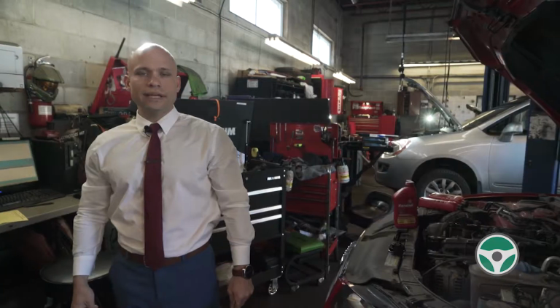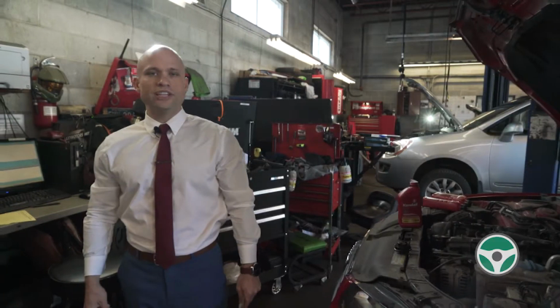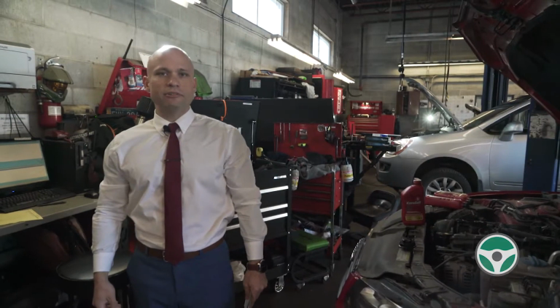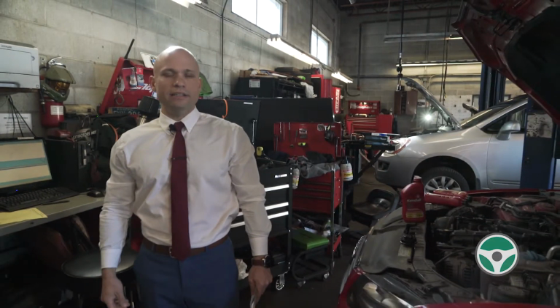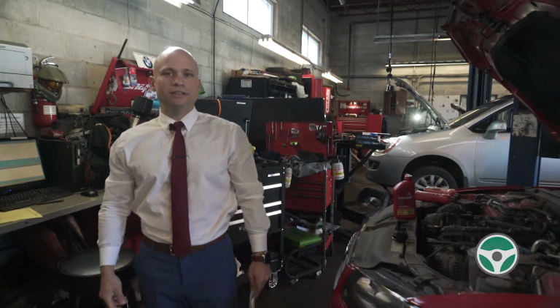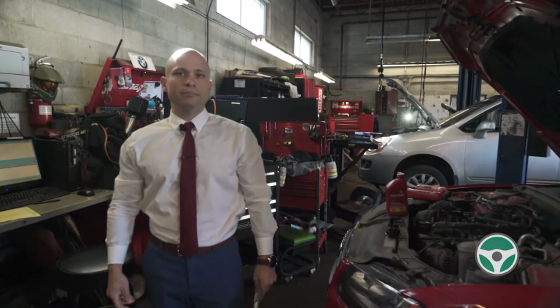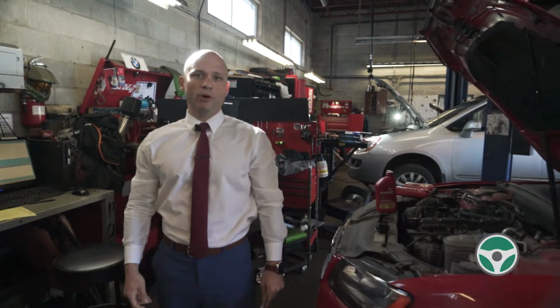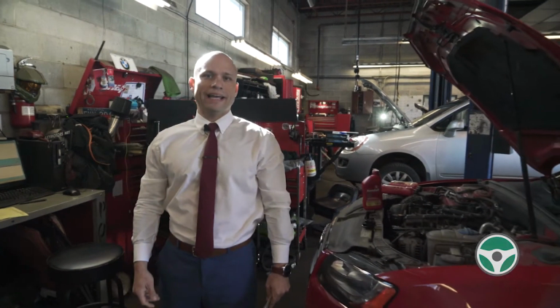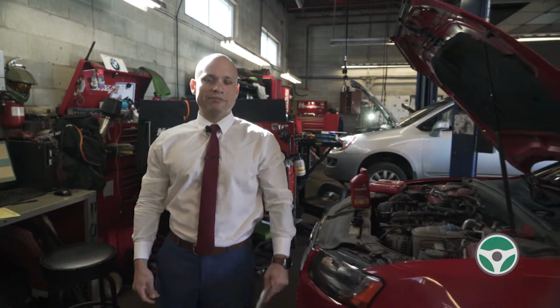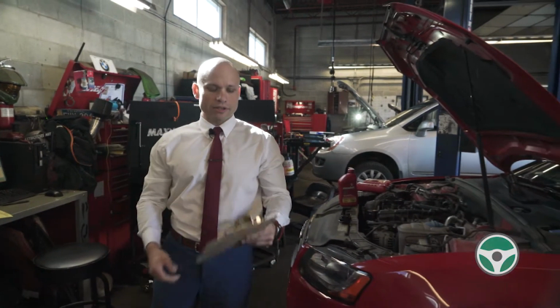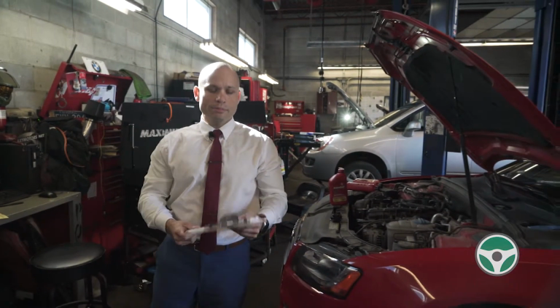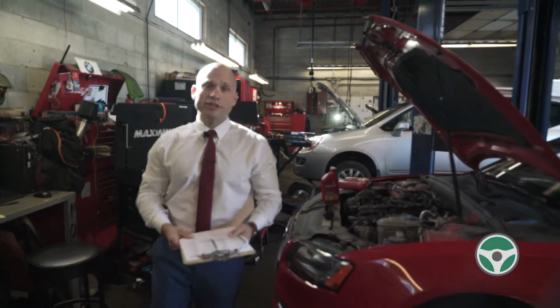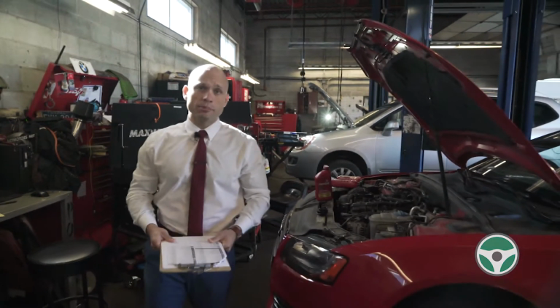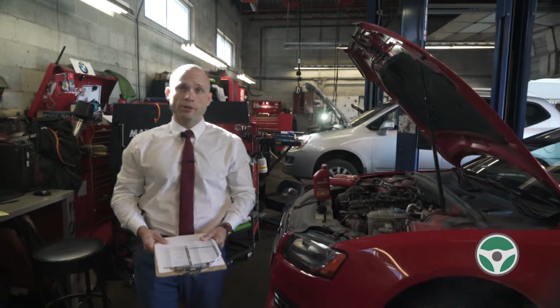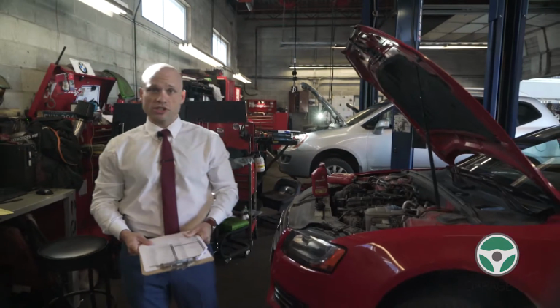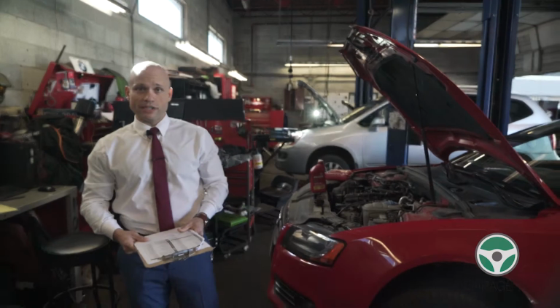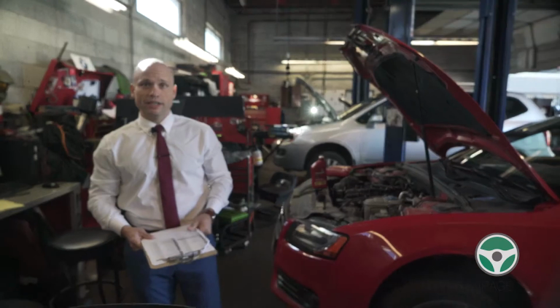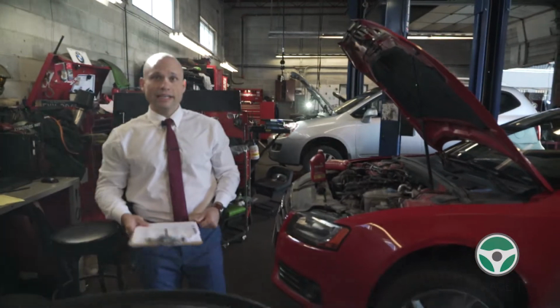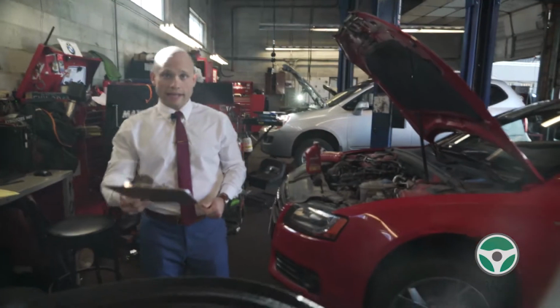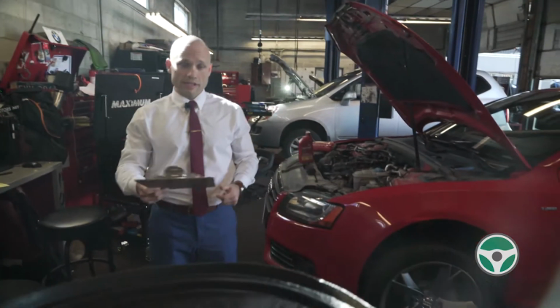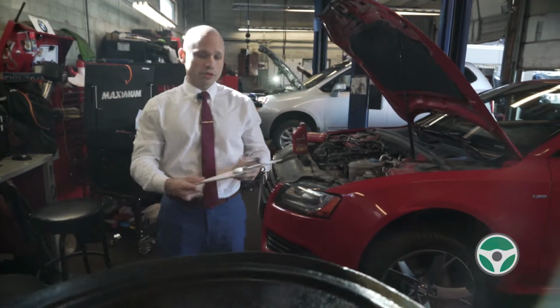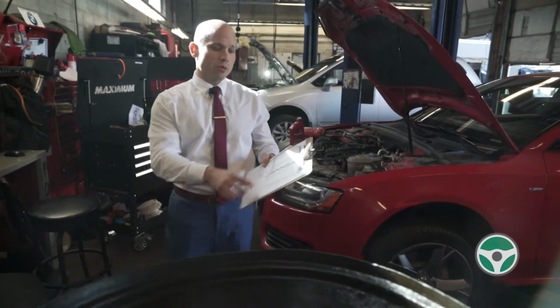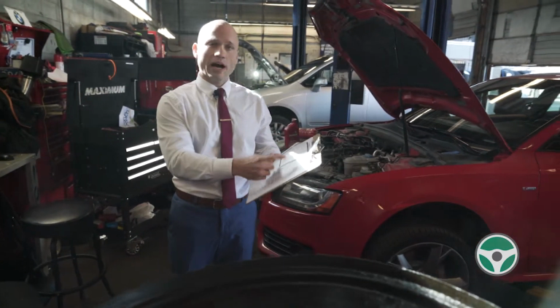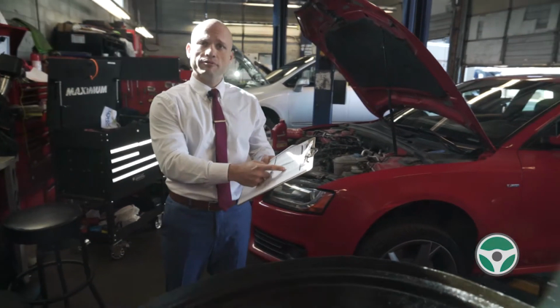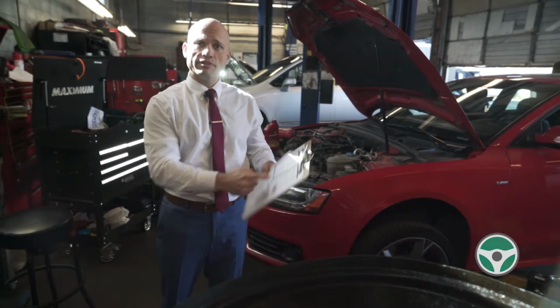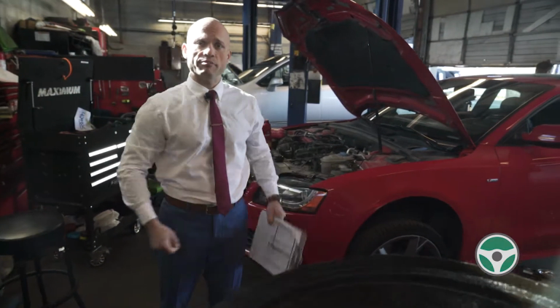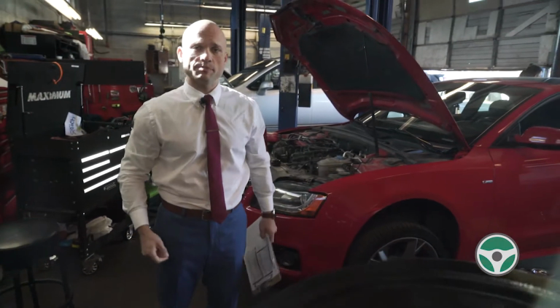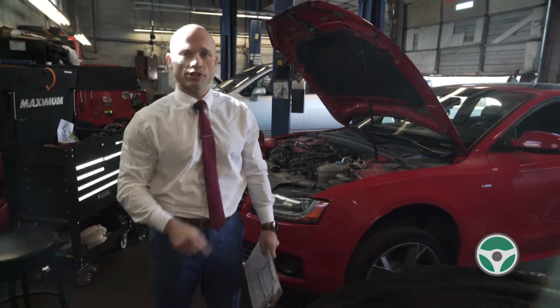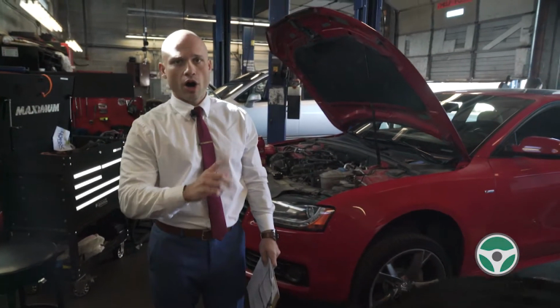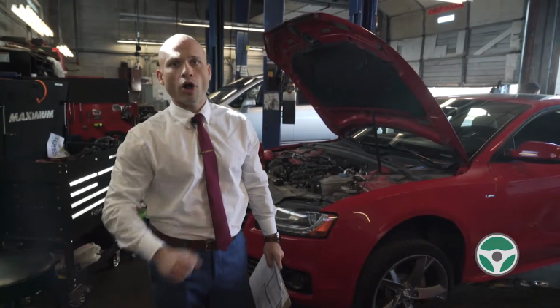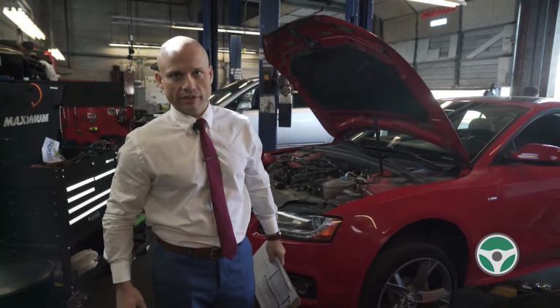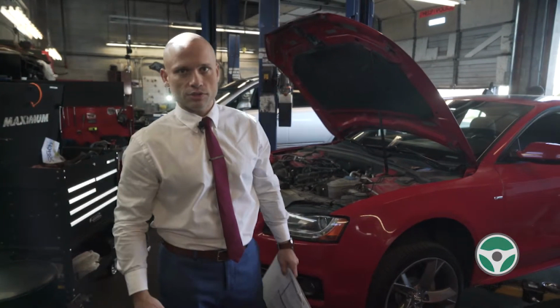Here's tip 3: before buying any vehicle, make sure you get a pre-purchase inspection. Here at Galaxy Motors we do a 155-point inspection on all our vehicles.